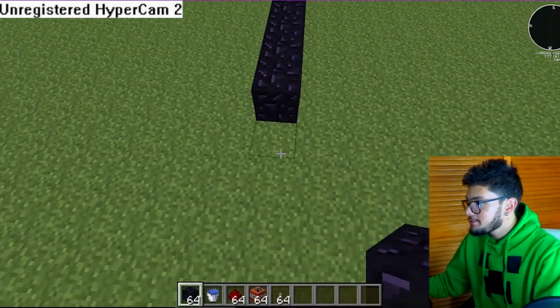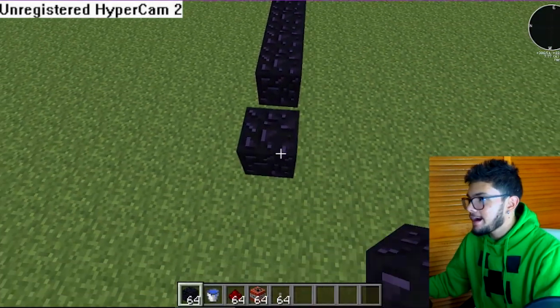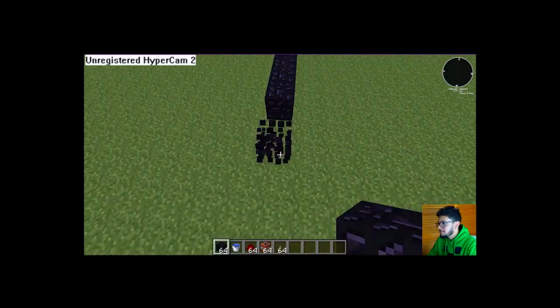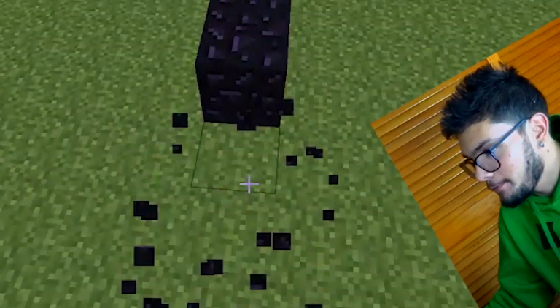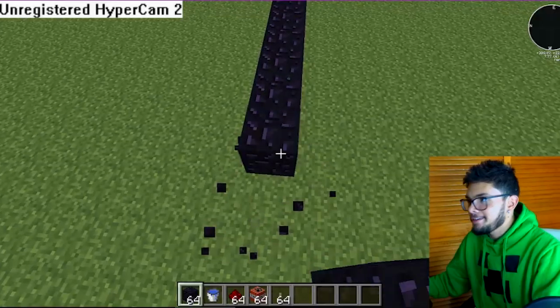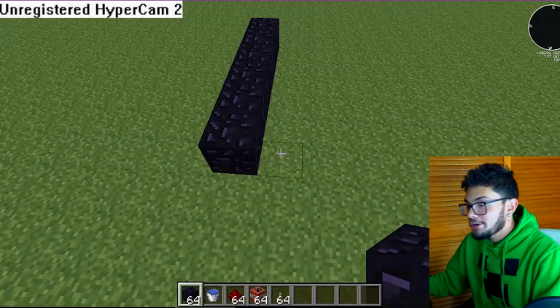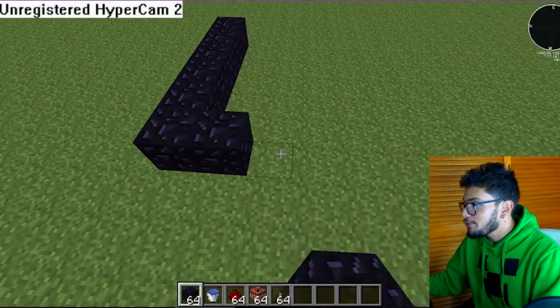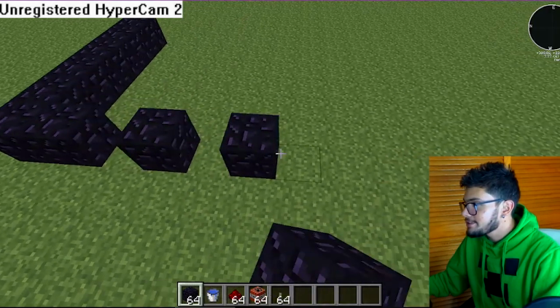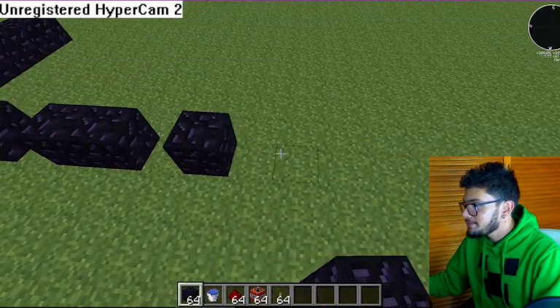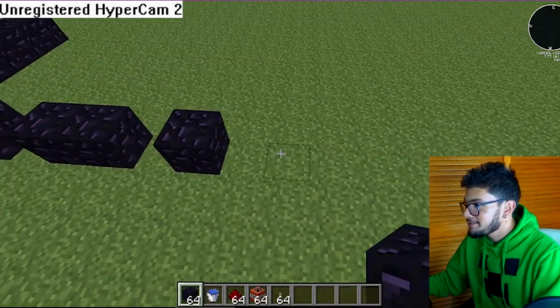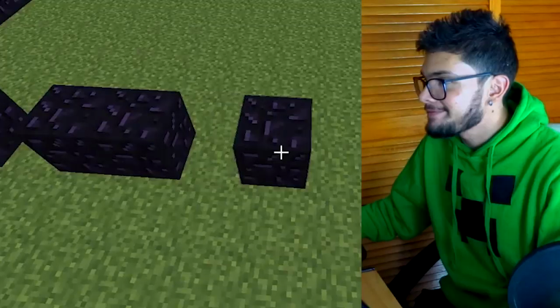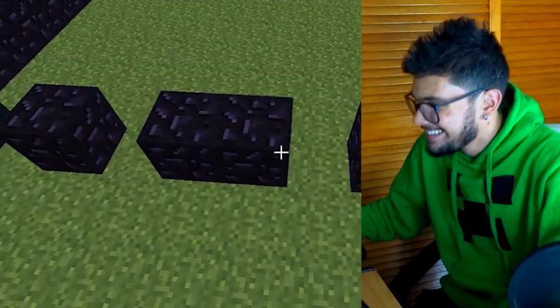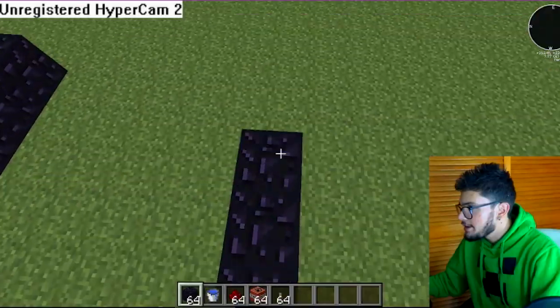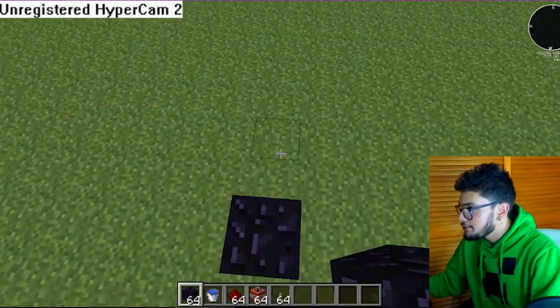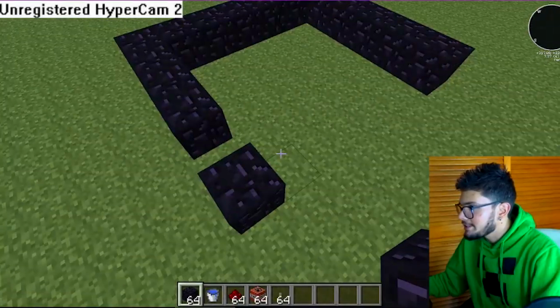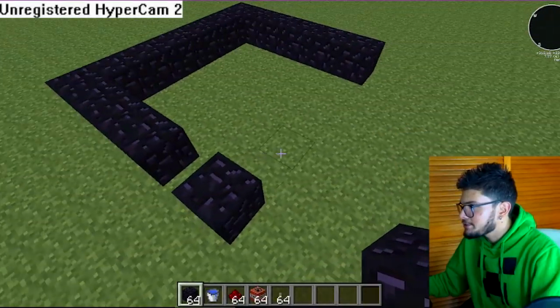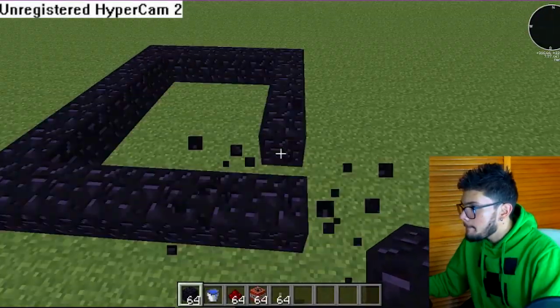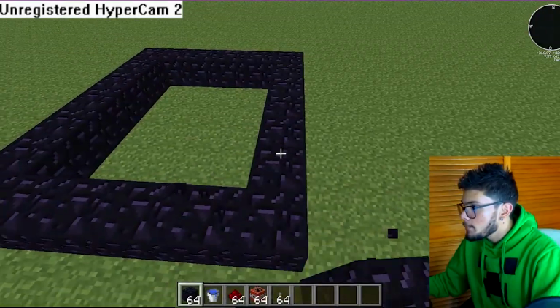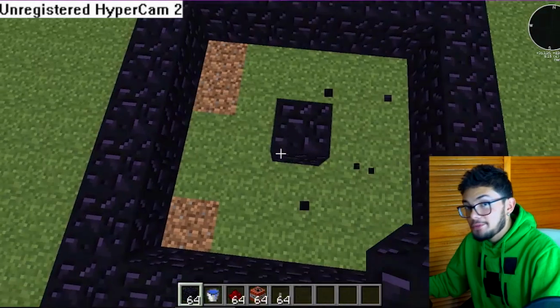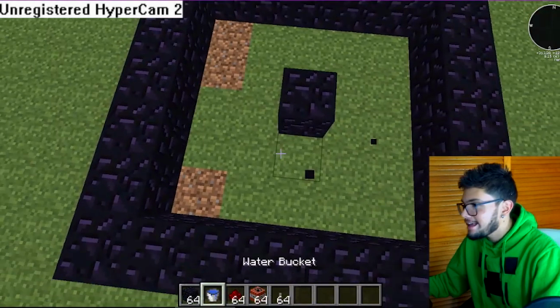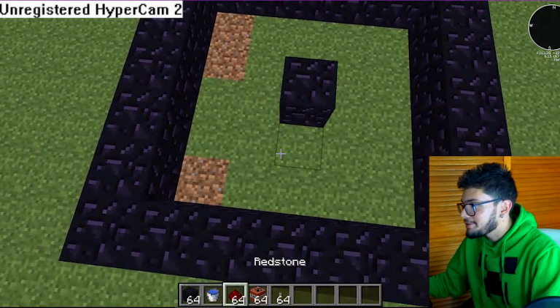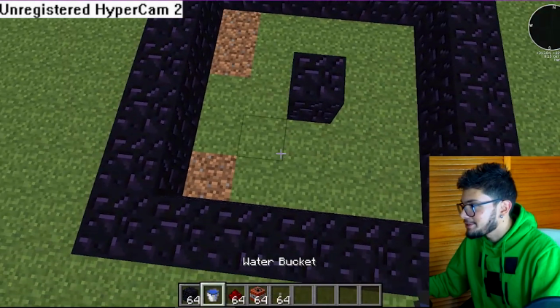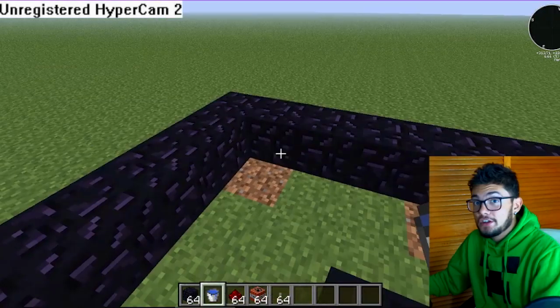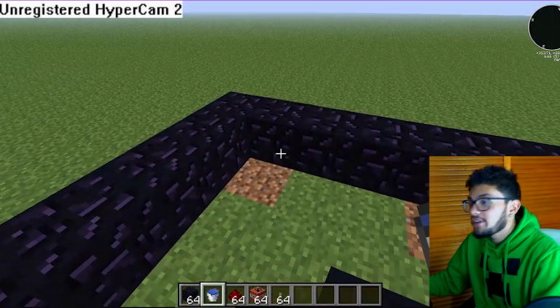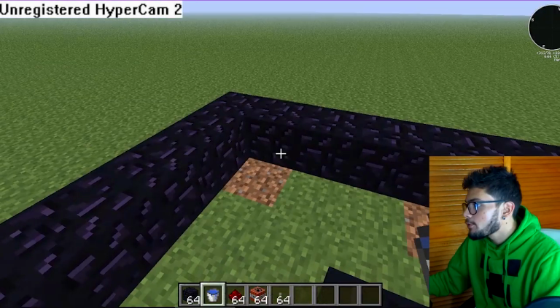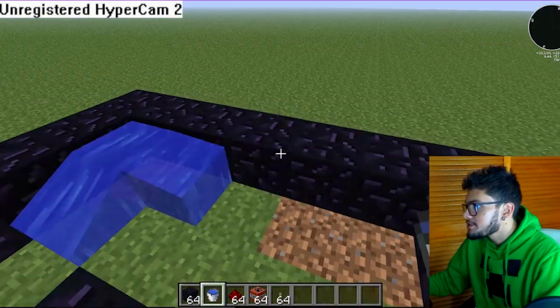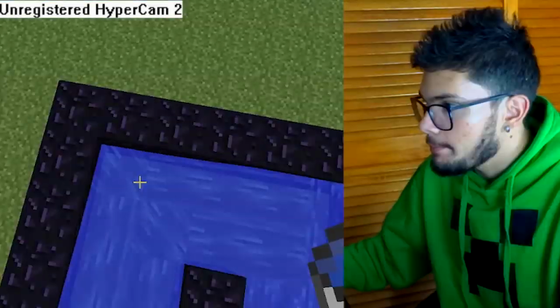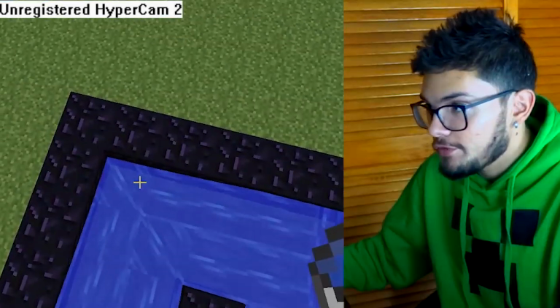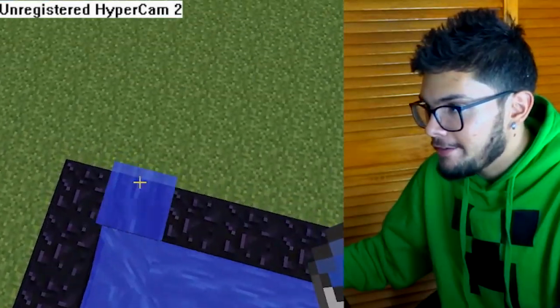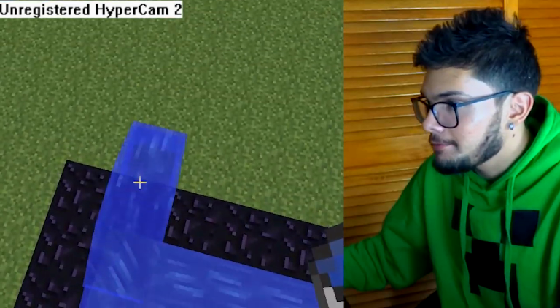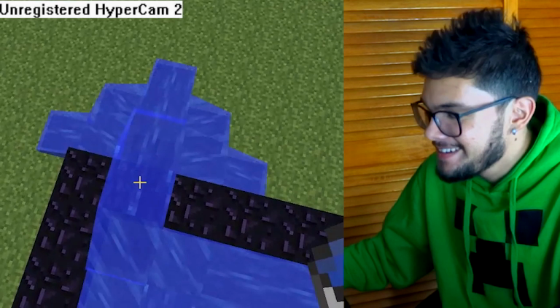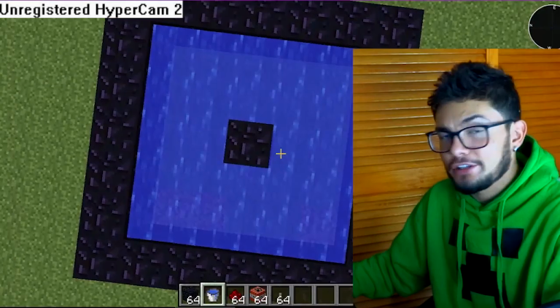You do like one, two, three, five — then you do four across that, then you complete the square. Then you make a platform in the middle, then you're gonna fill it up with water. Make sure to fill it — it looks like a swimming pool.